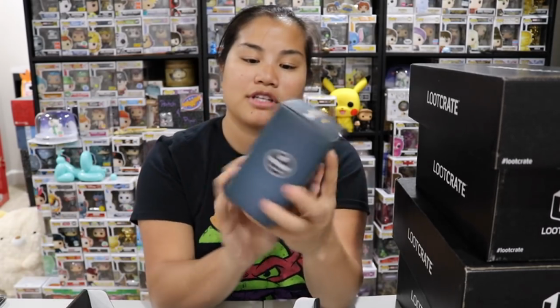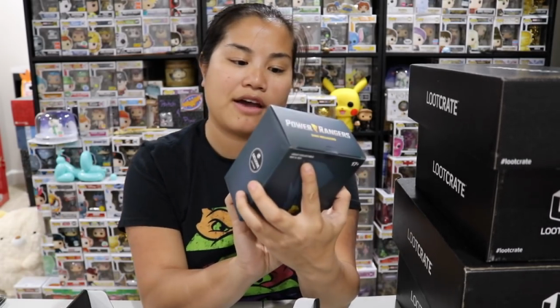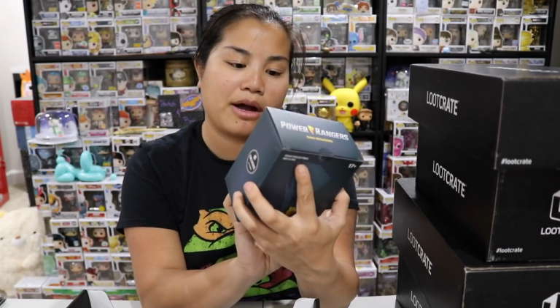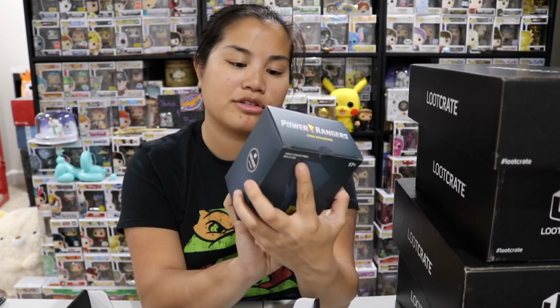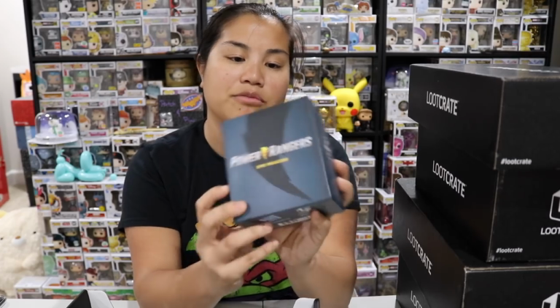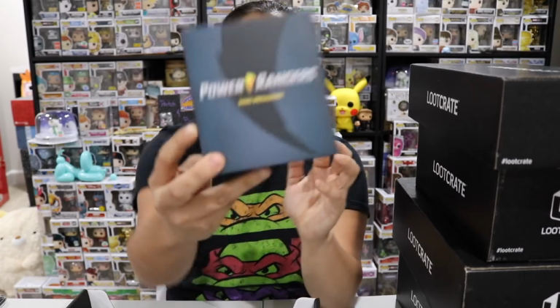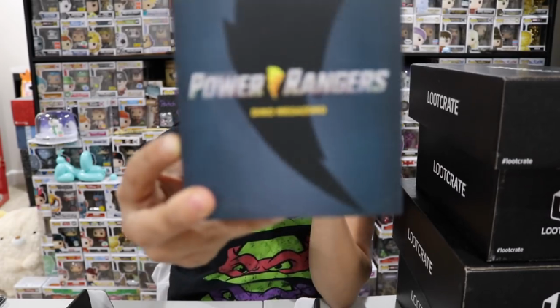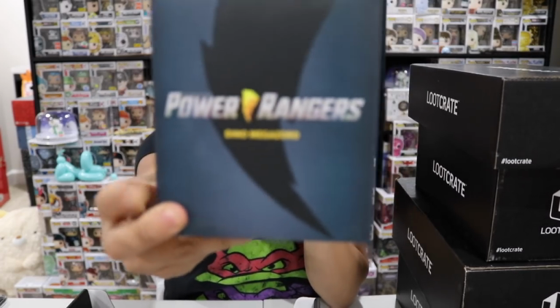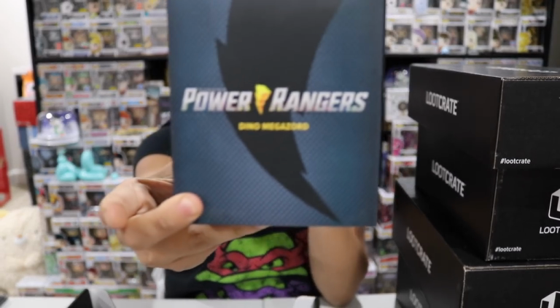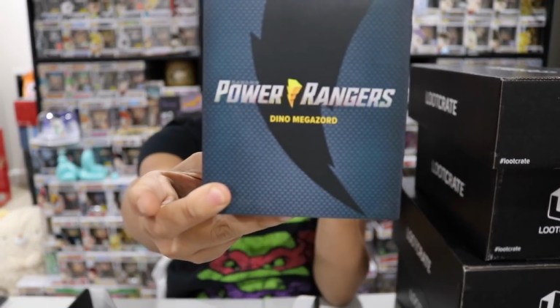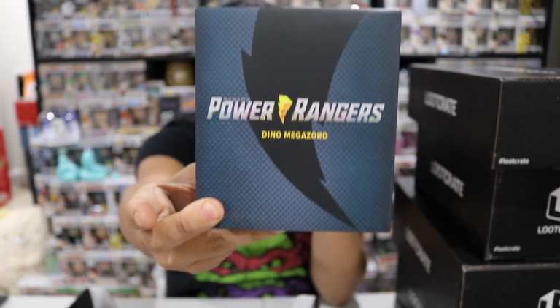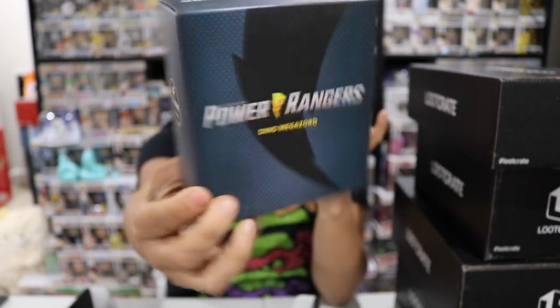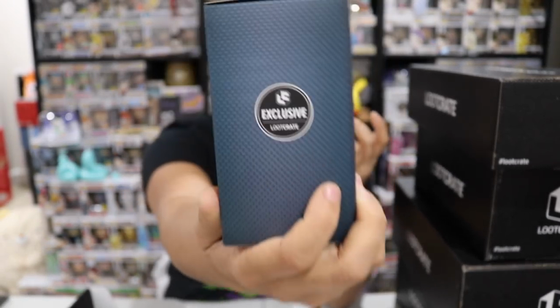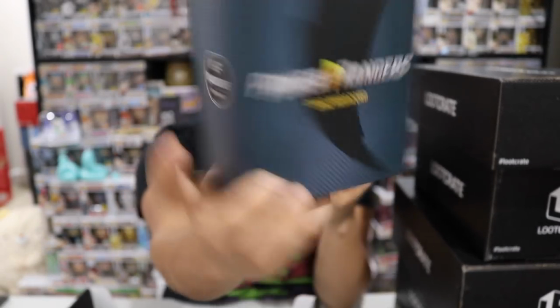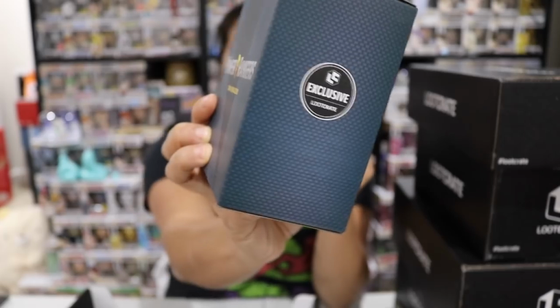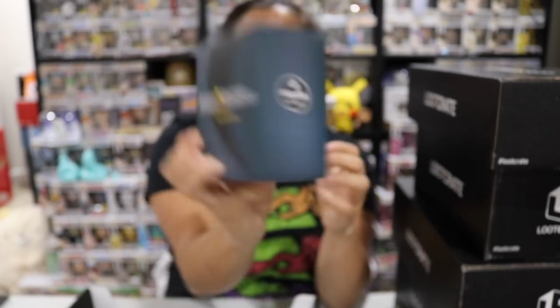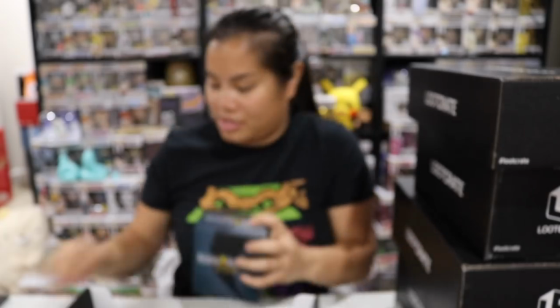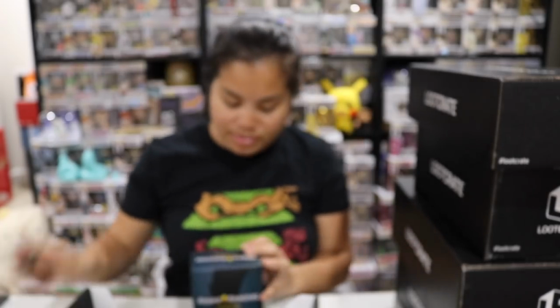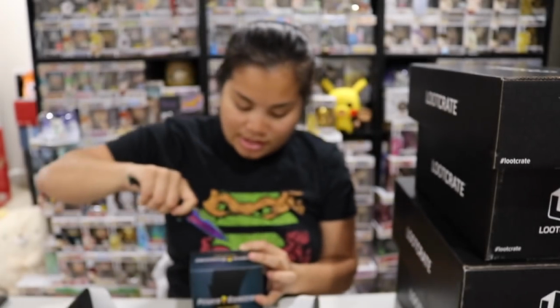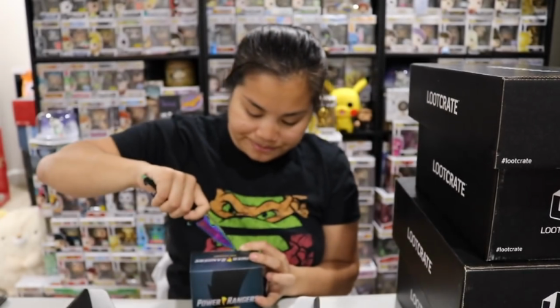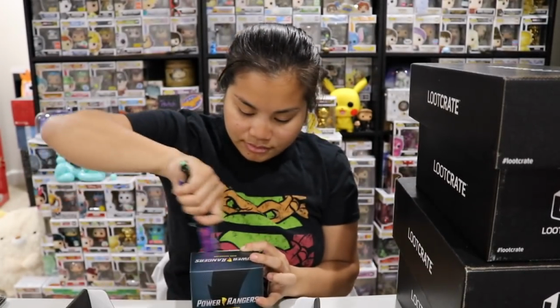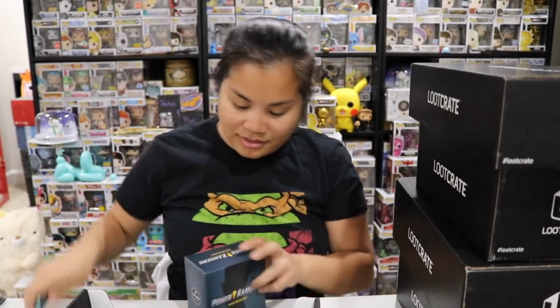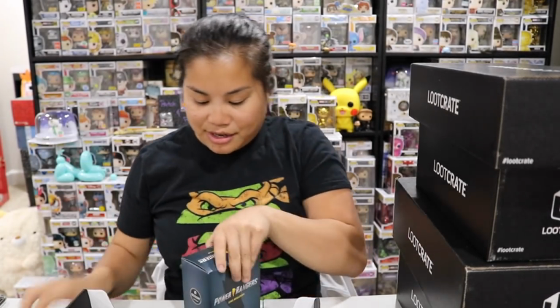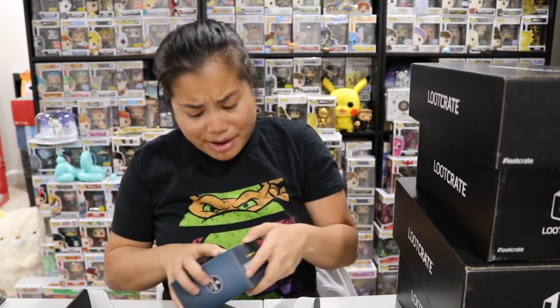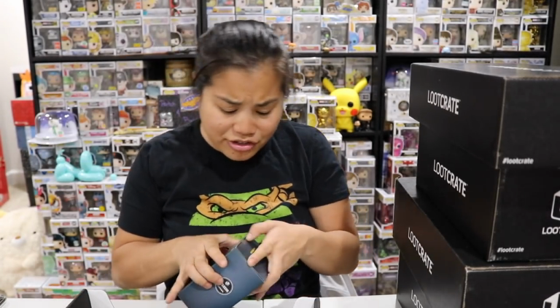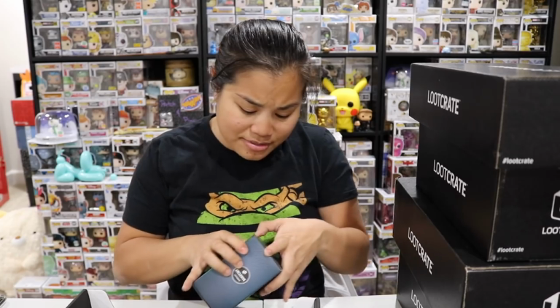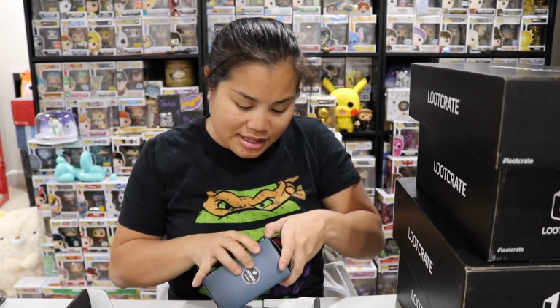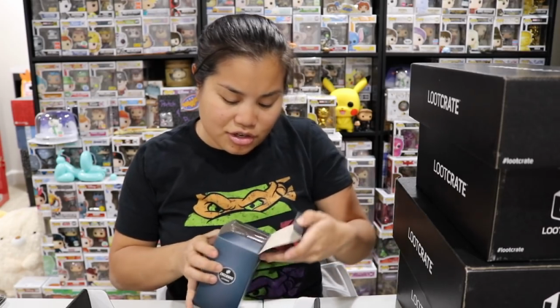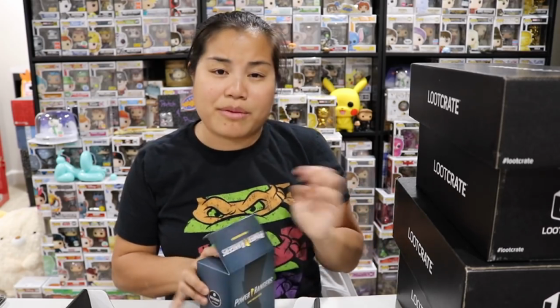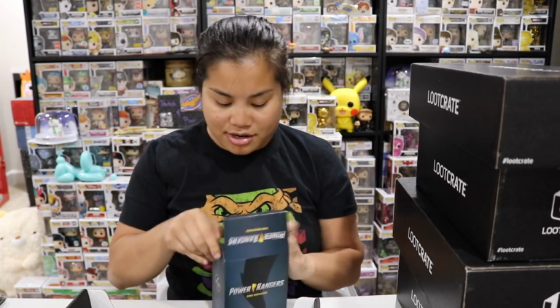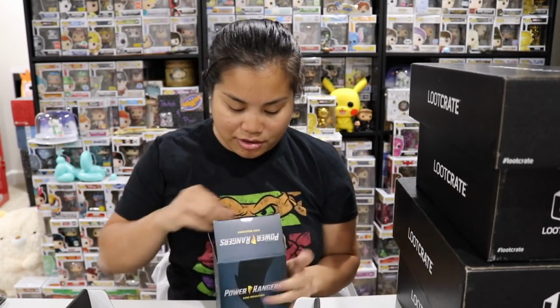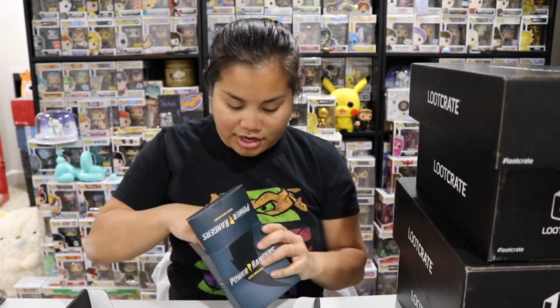Shirts last. The first item we have is a Power Rangers Dino Megazord. I don't think we've ever gotten that — that sounds exciting. I'm excited to open this up and see what it looks like. I'm down for some Power Ranger items.